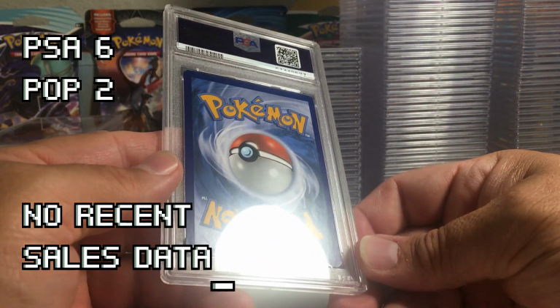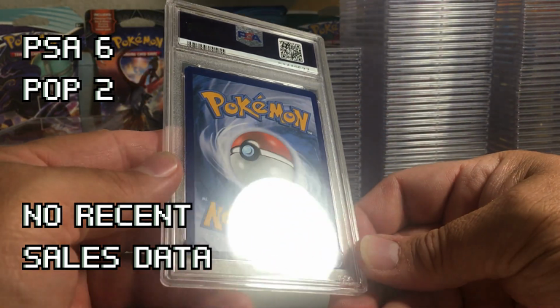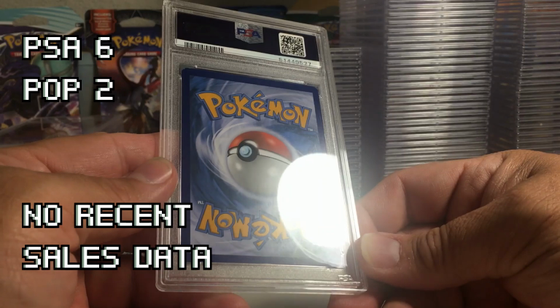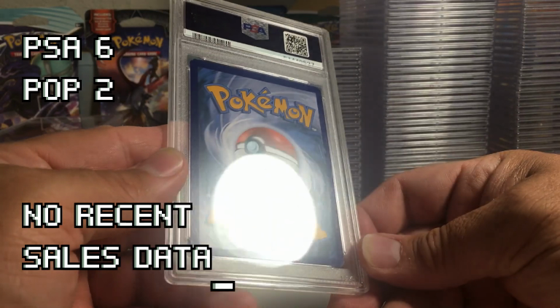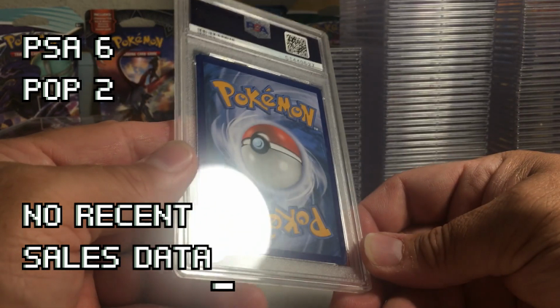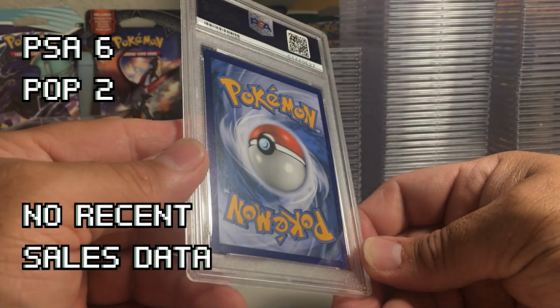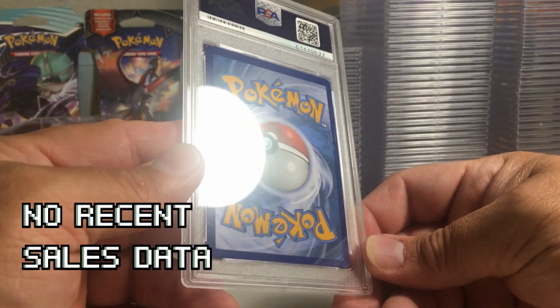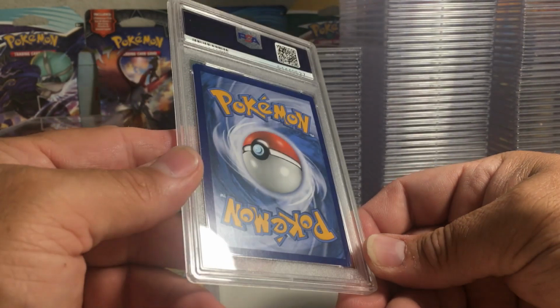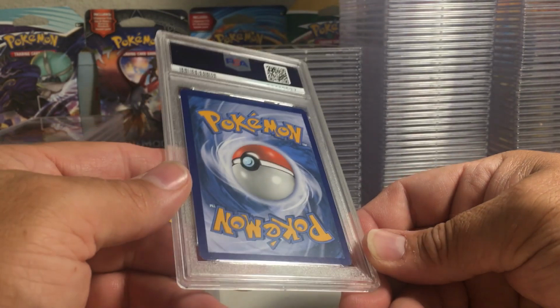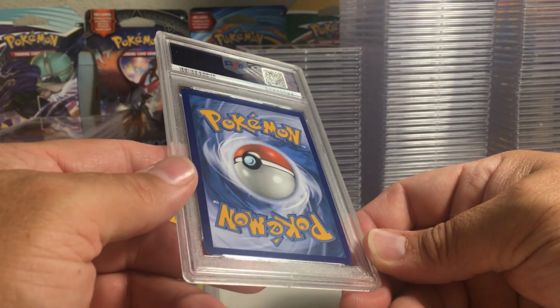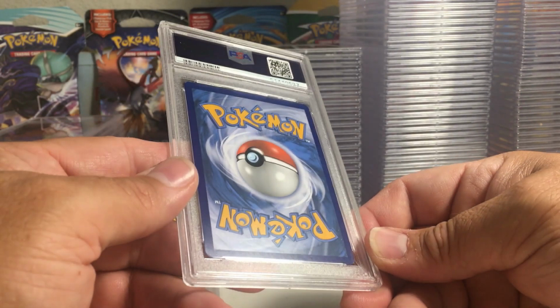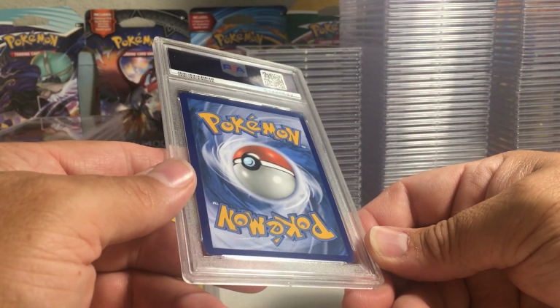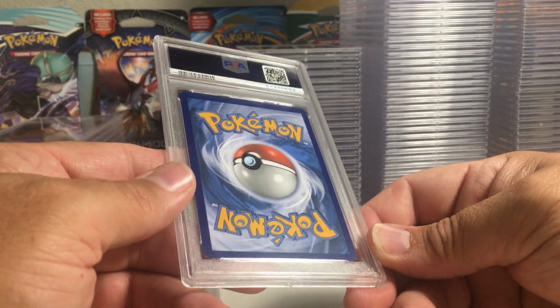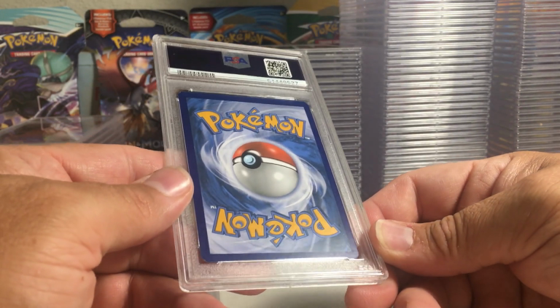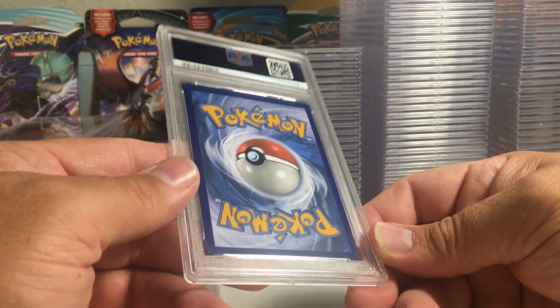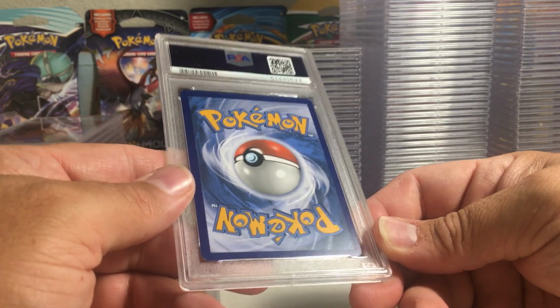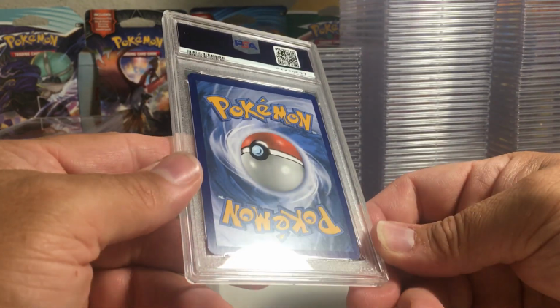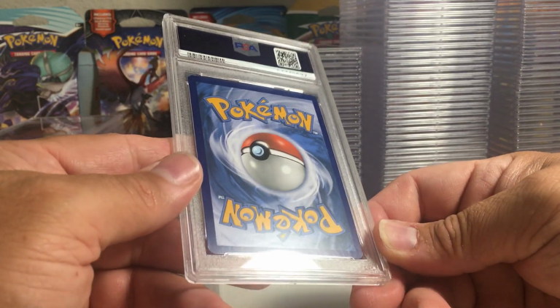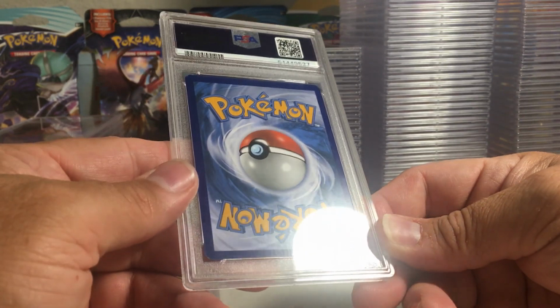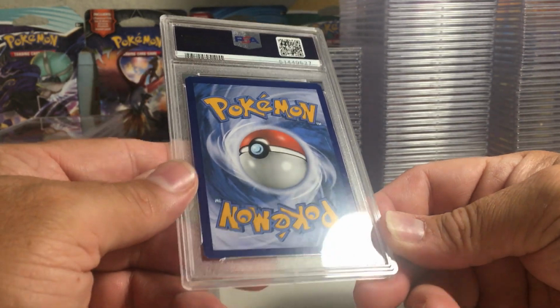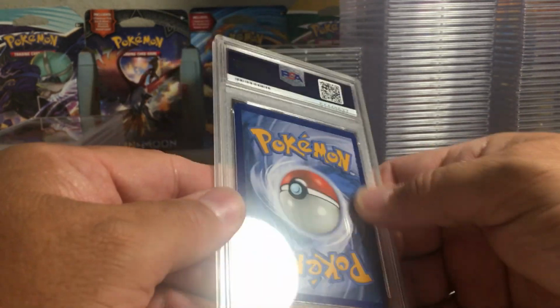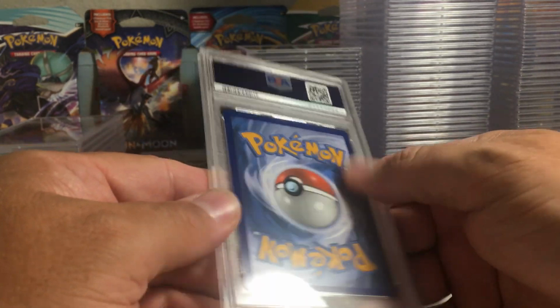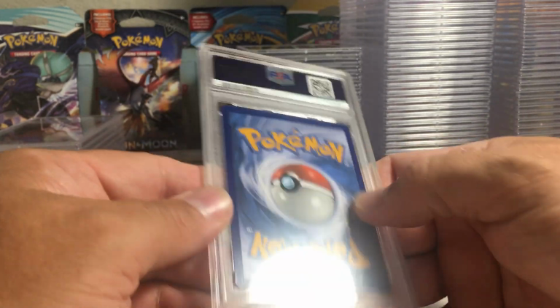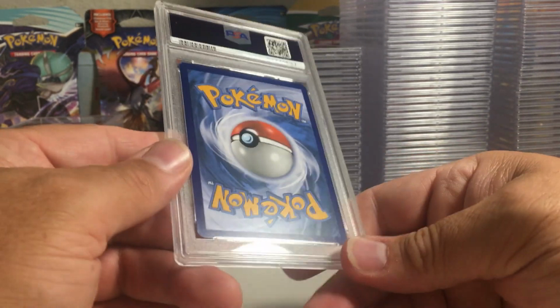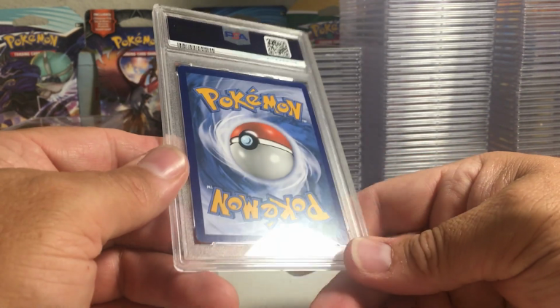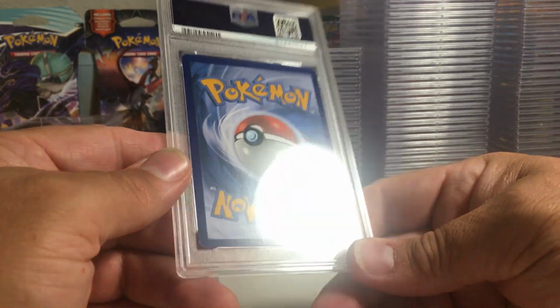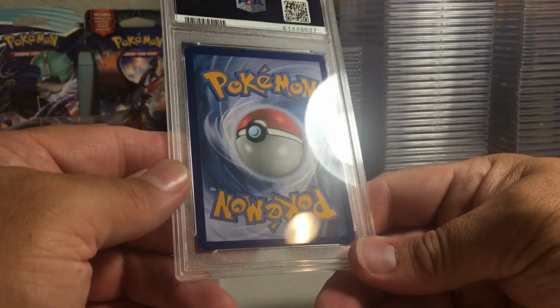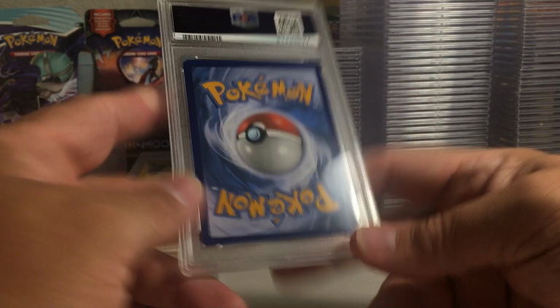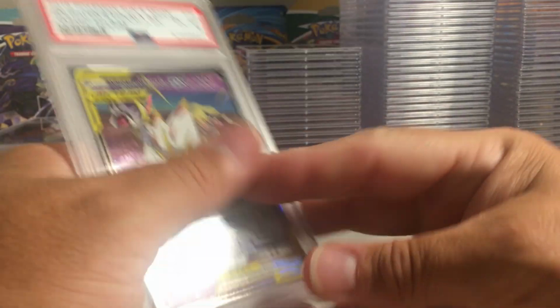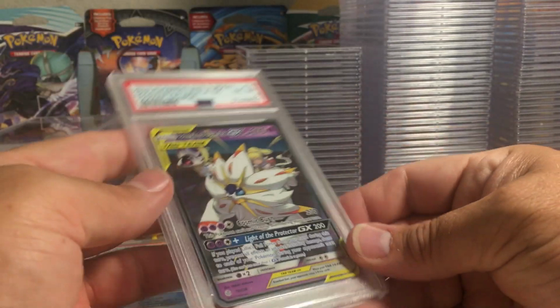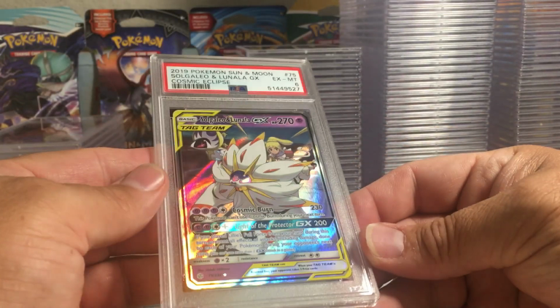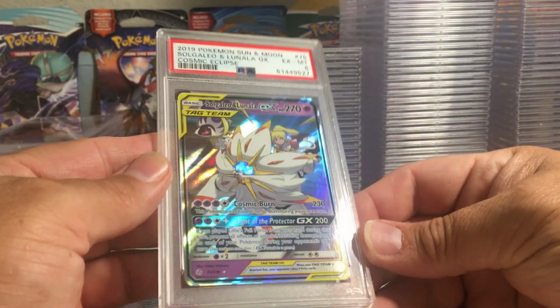A six! There's been many times in this order where I just get a shocking six — I don't get why that got a six. That mark right there is on the case, not the card. Very strange.